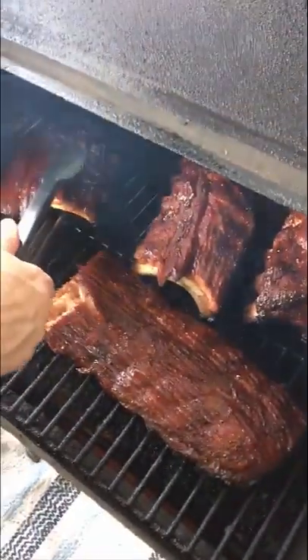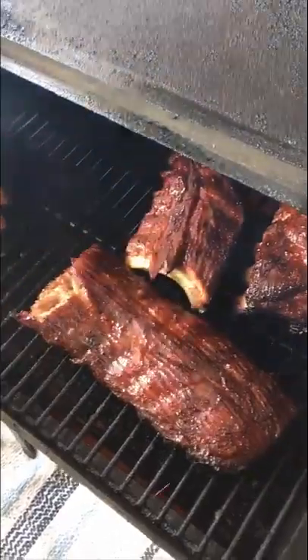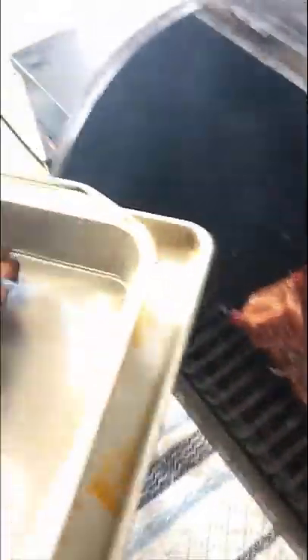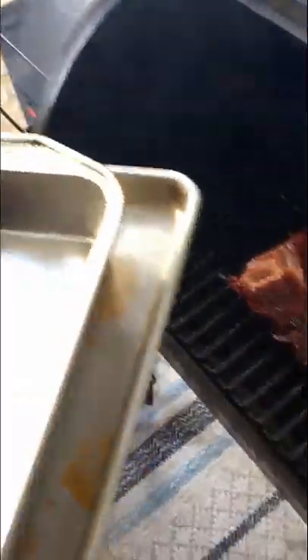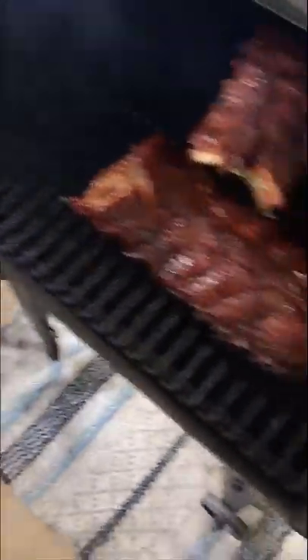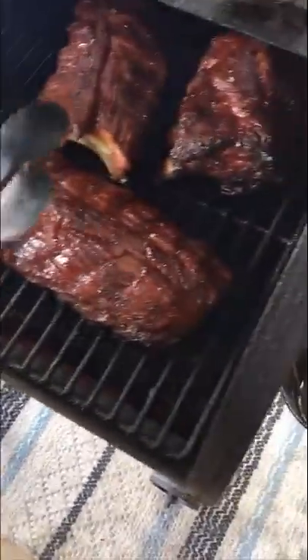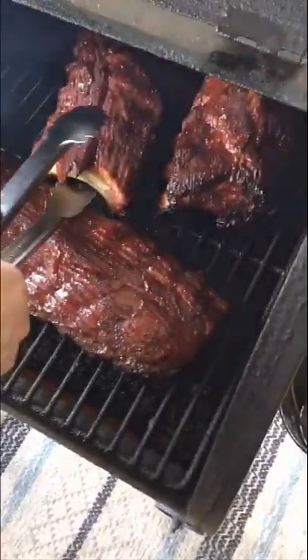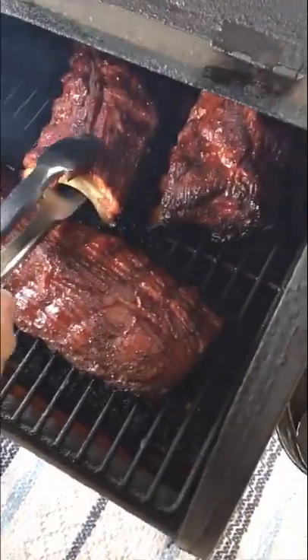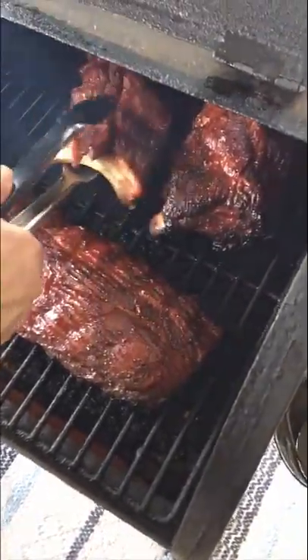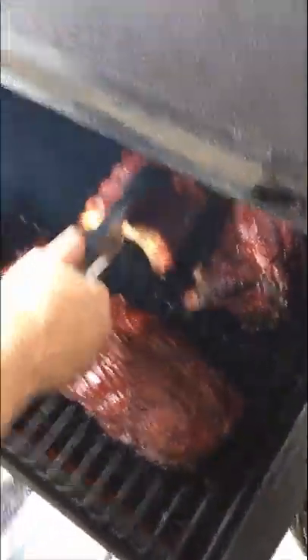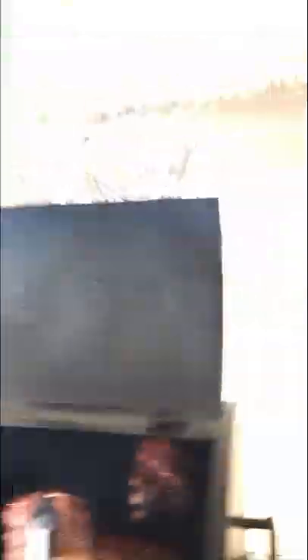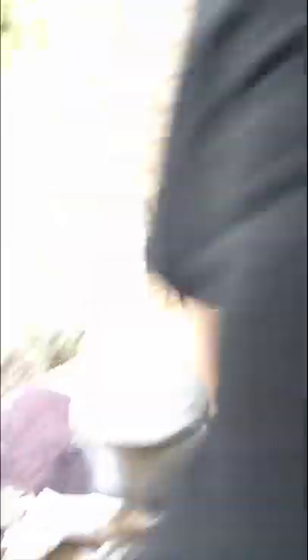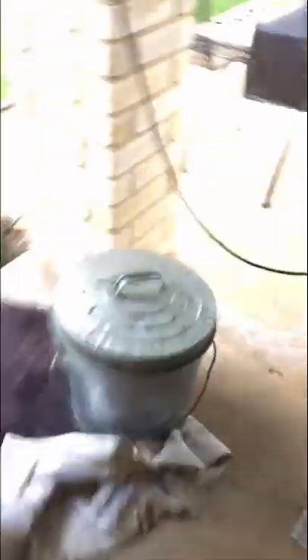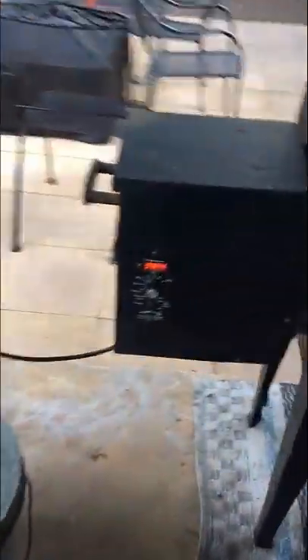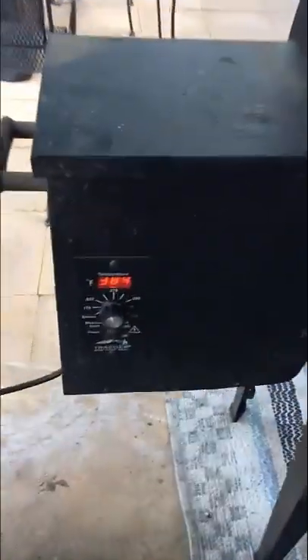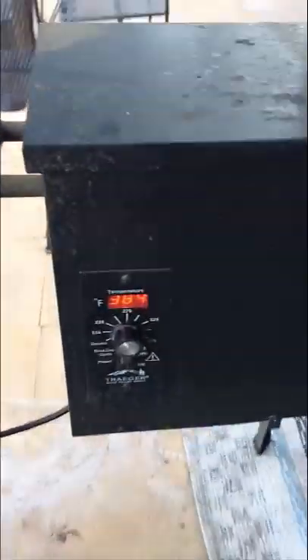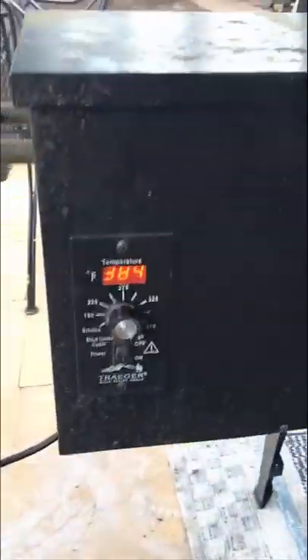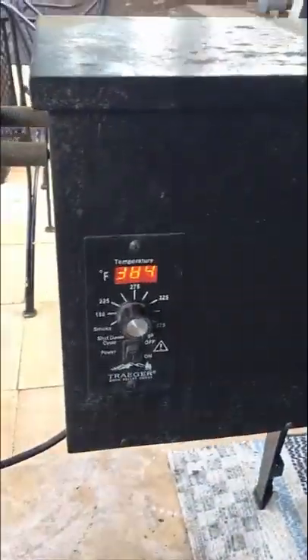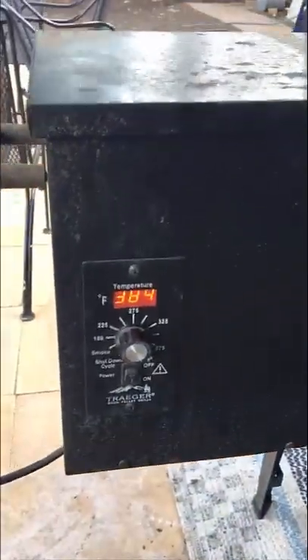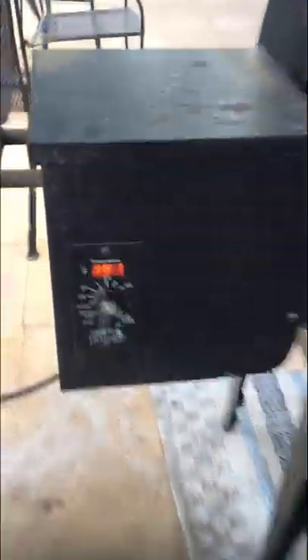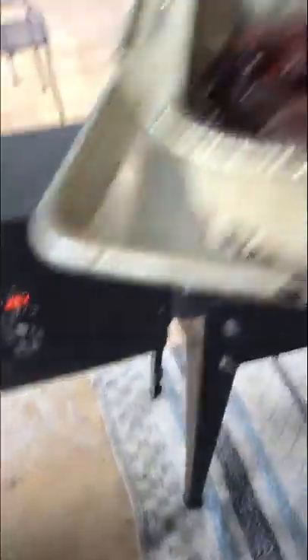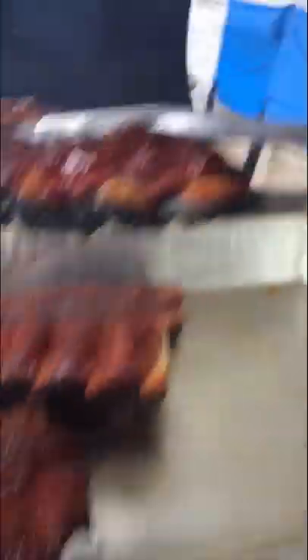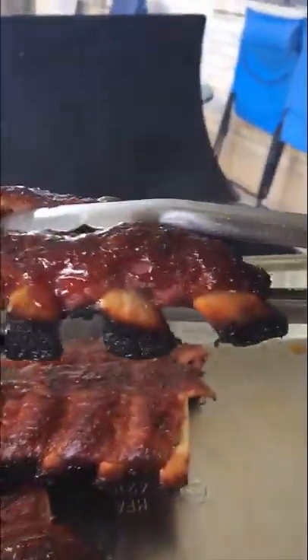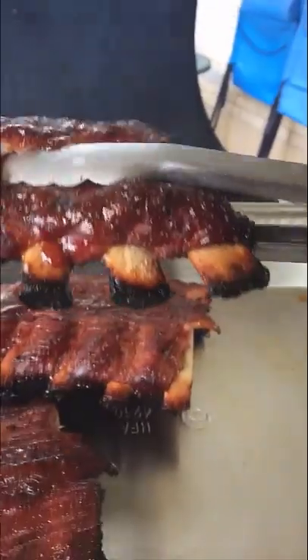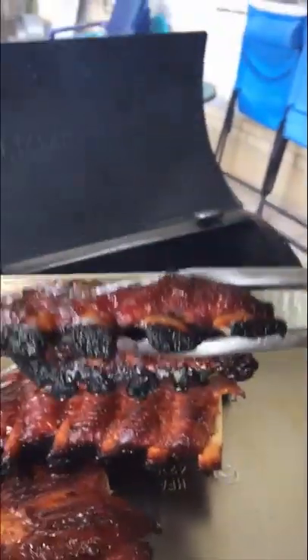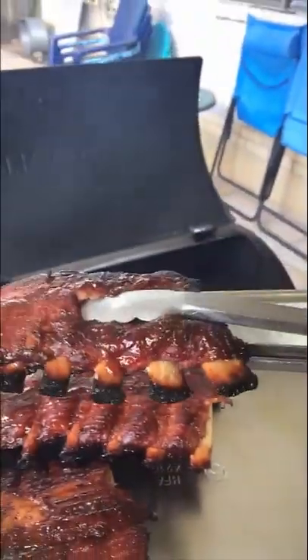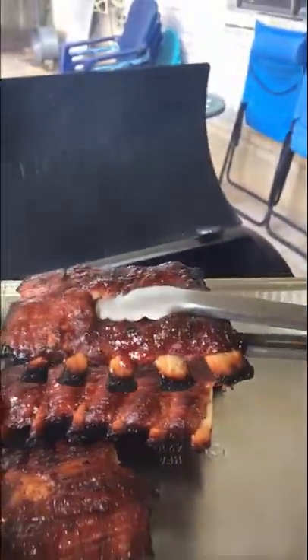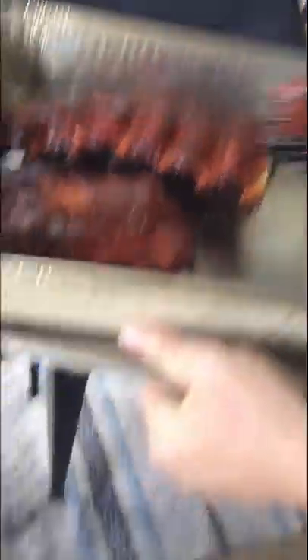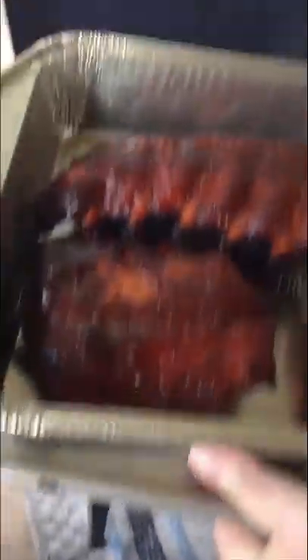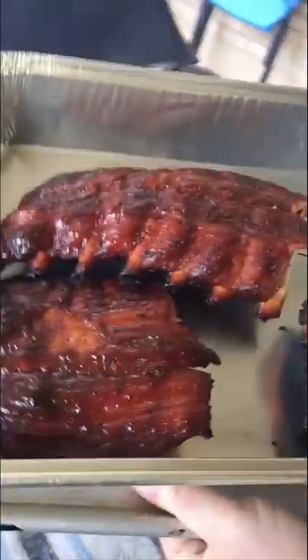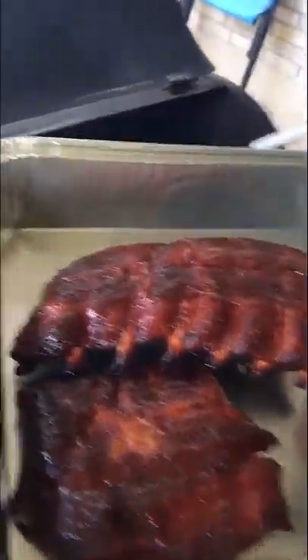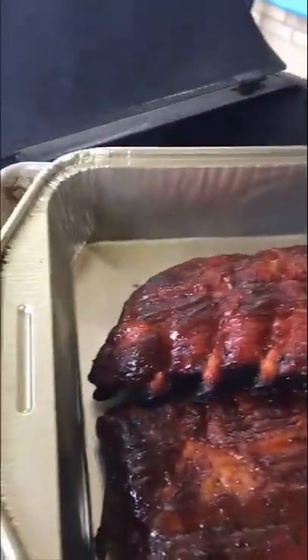These are really caramelized — this is the way it ought to be right here. I had to dial it a little above 350. Look at the ends of those bones — that's perfect. That's the way it ought to be right there.